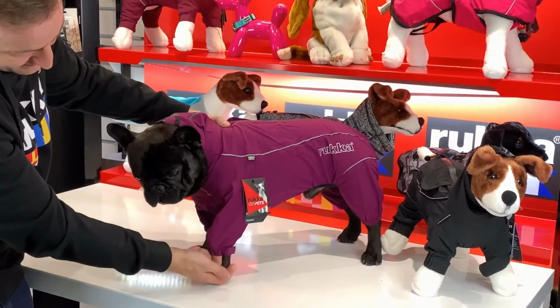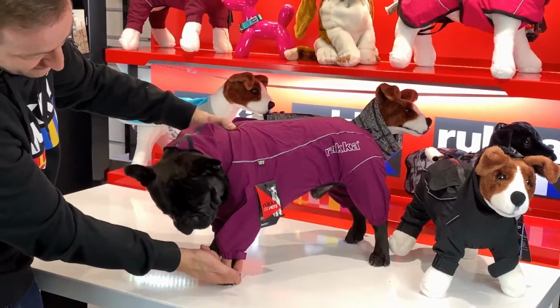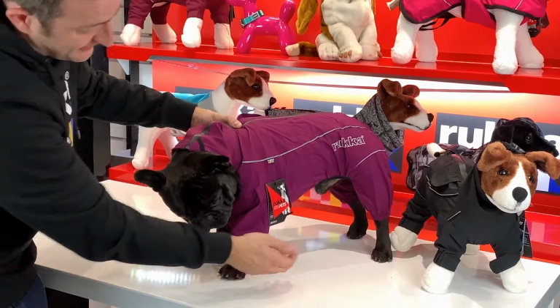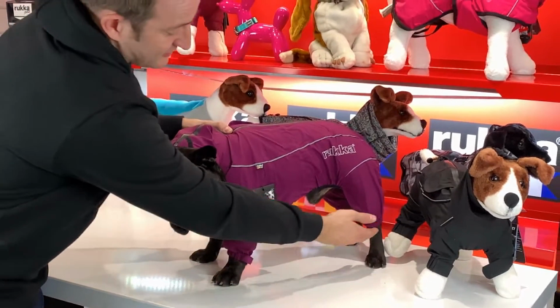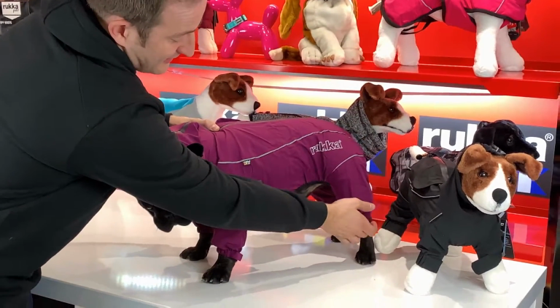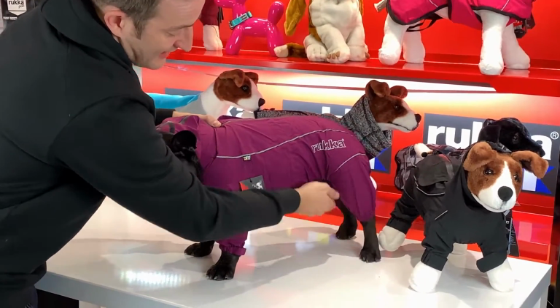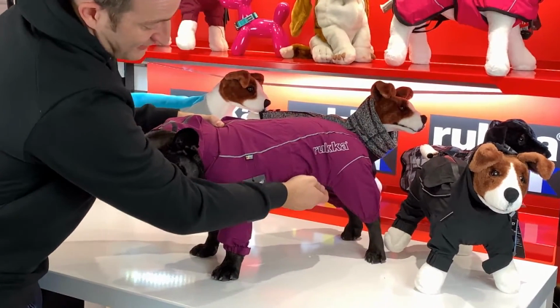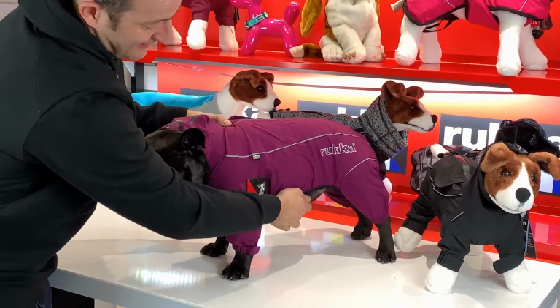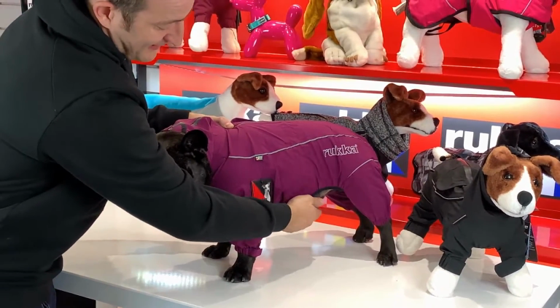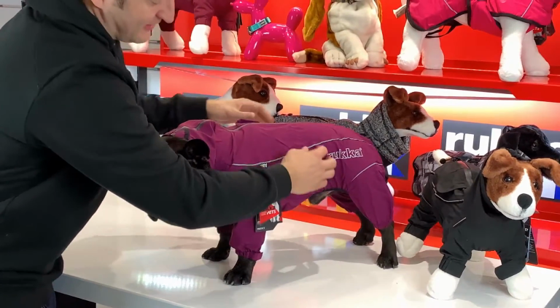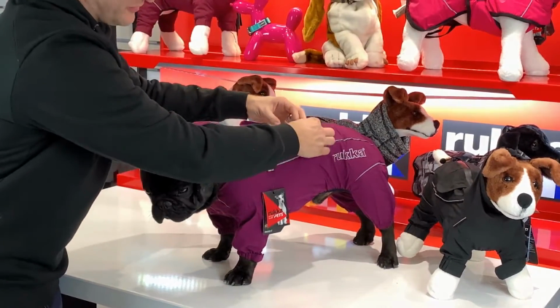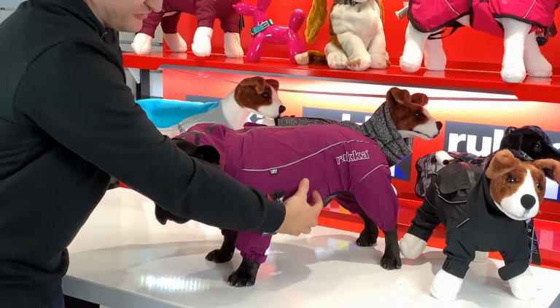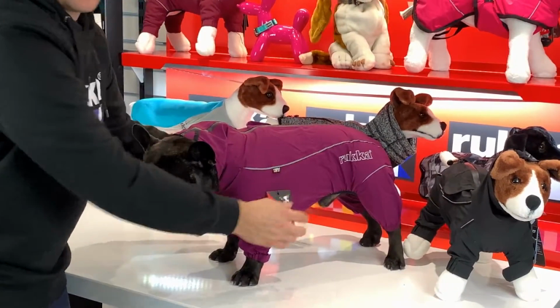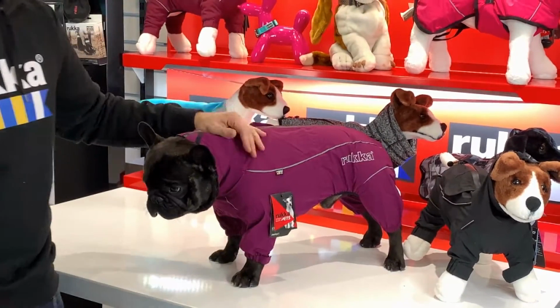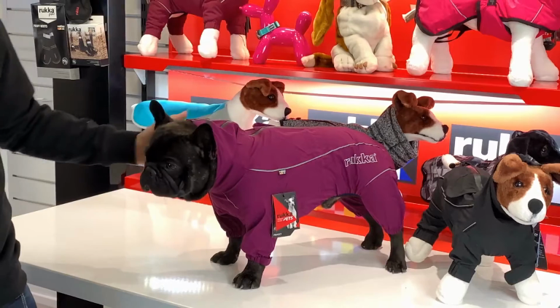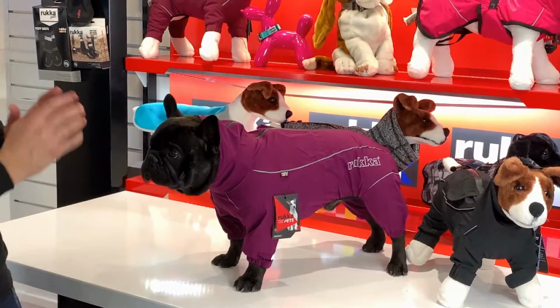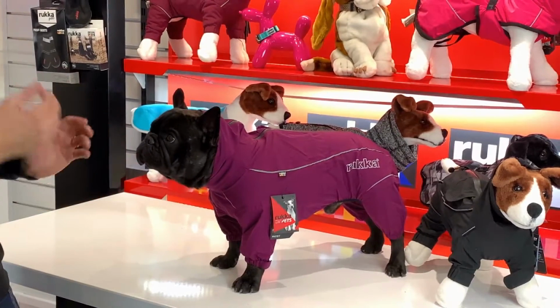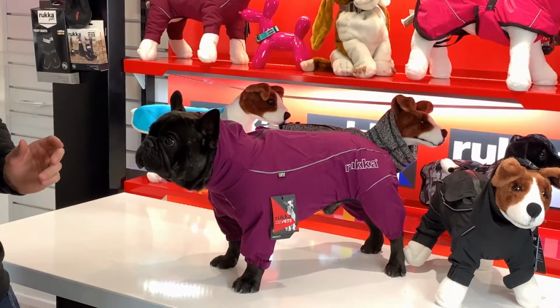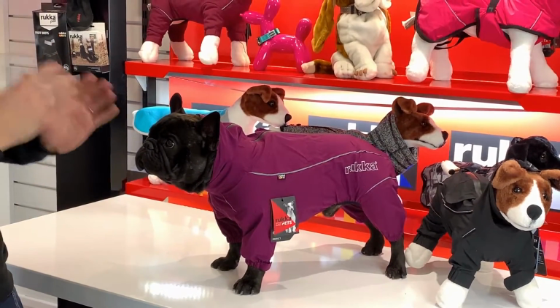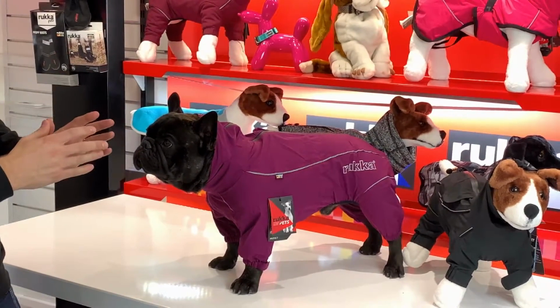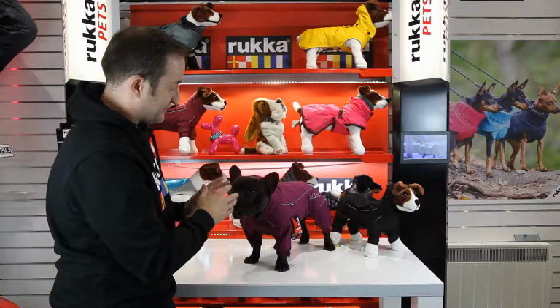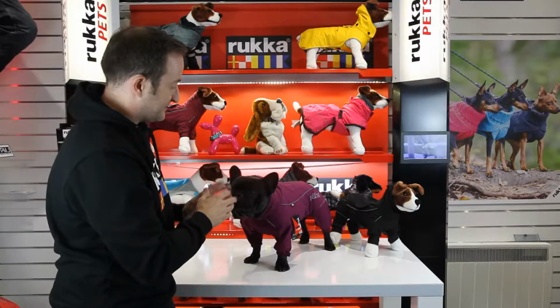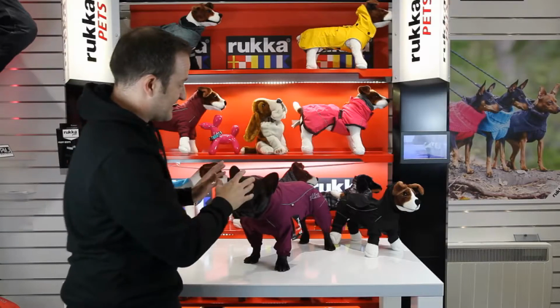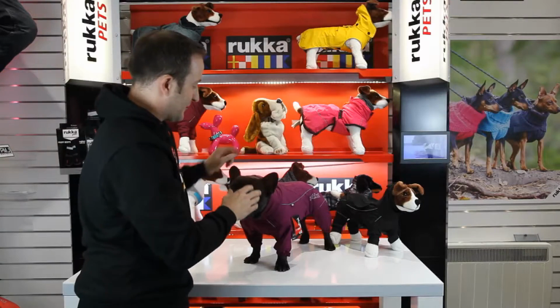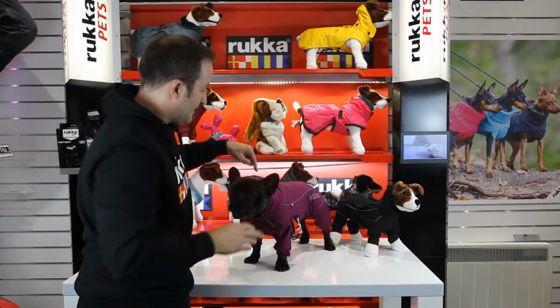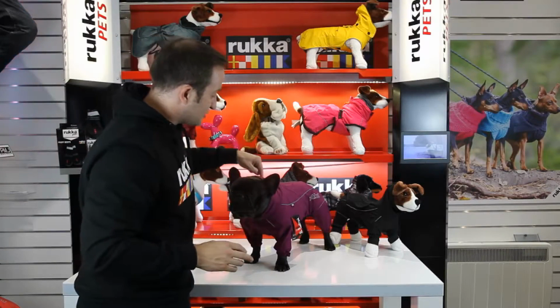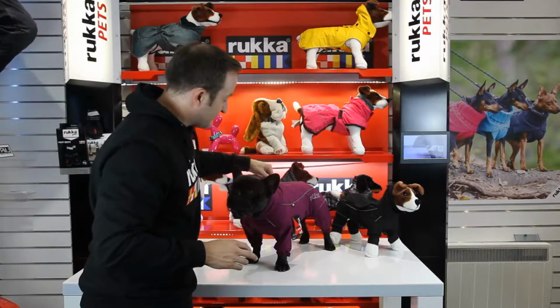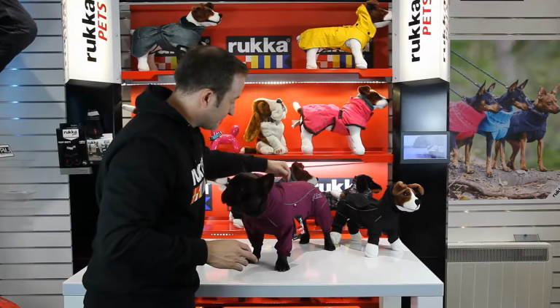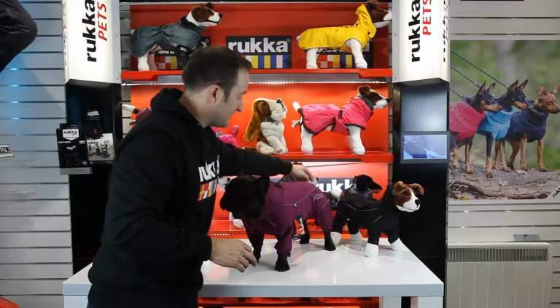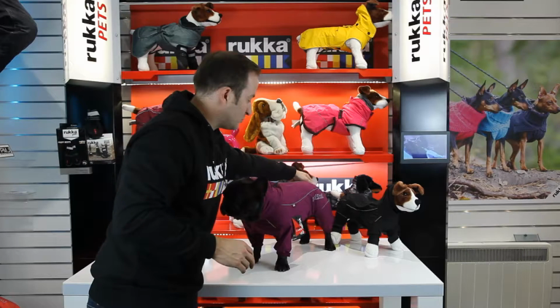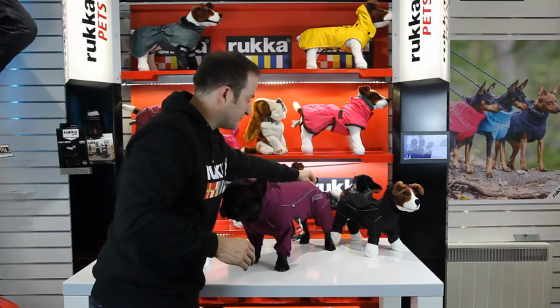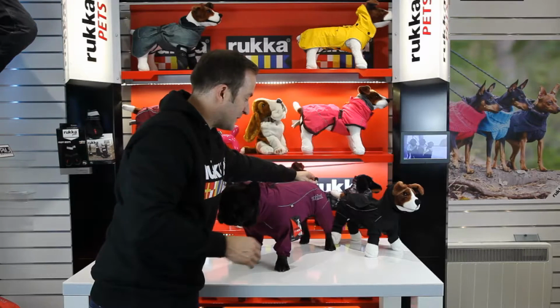You've got an elasticated piece down the bottom of the legs and around the back, and there's also an adjuster around the waist area. So there's lots of adjustment on this, lots of visibility, great colourways. If I show you the zip quickly — that is a waterproof zip as well.